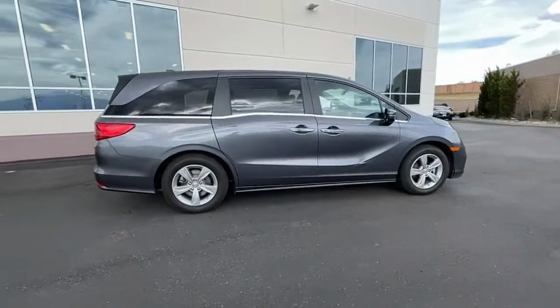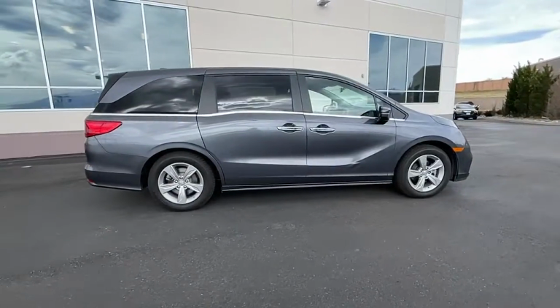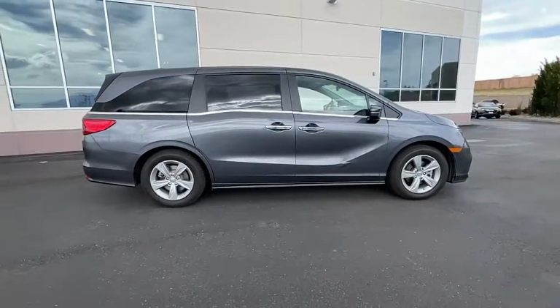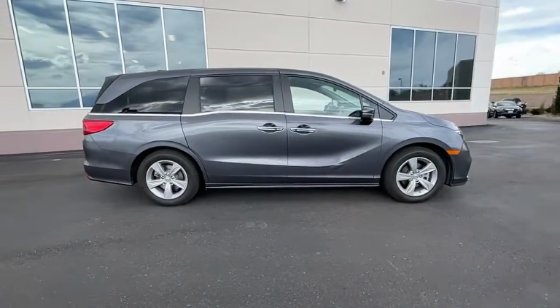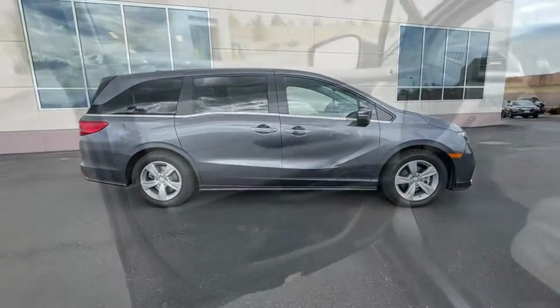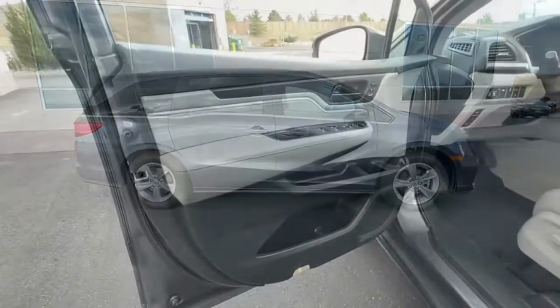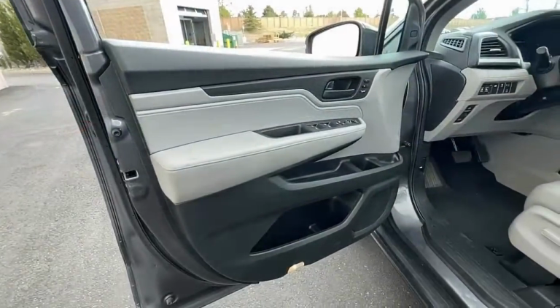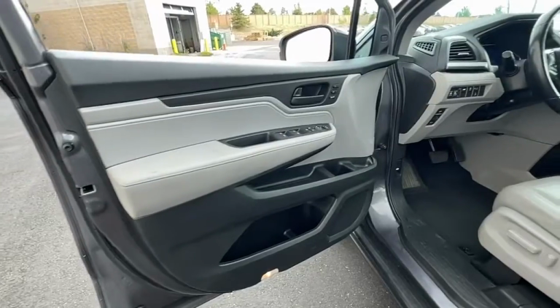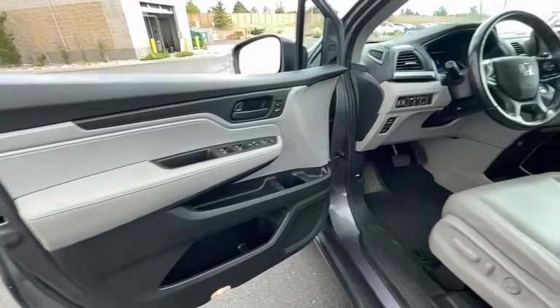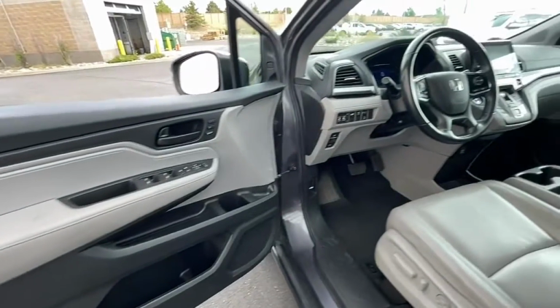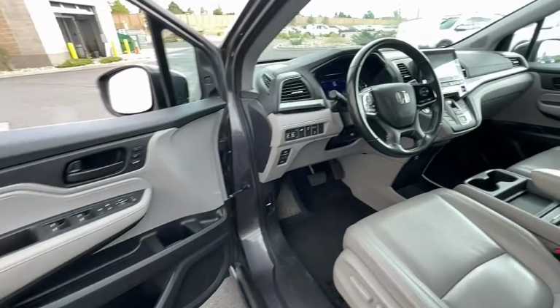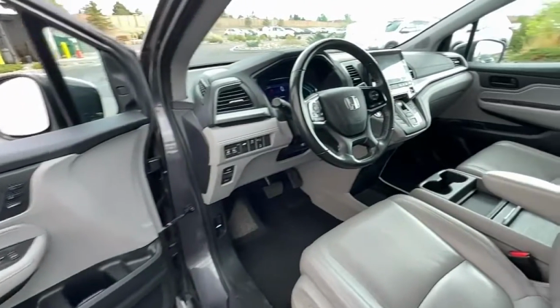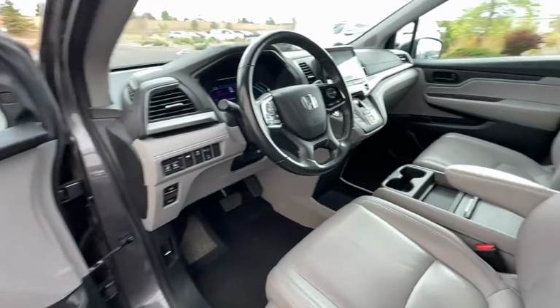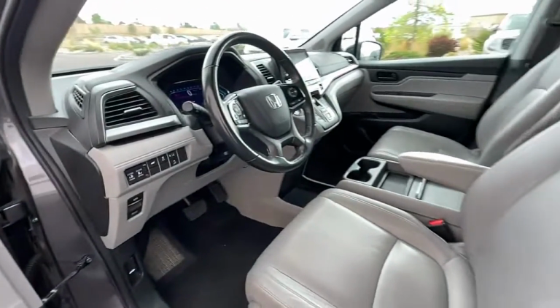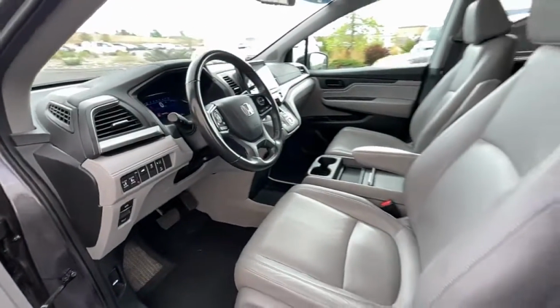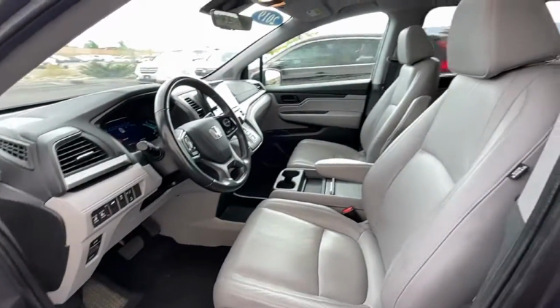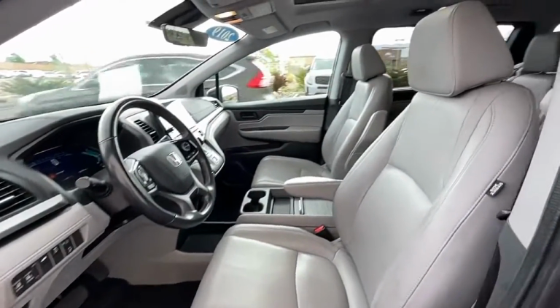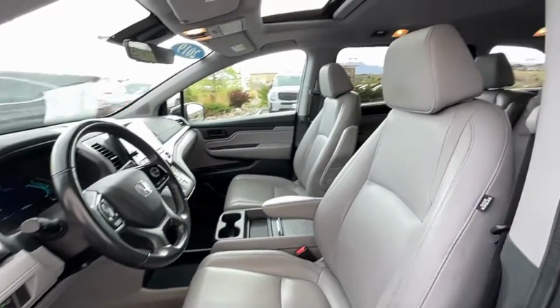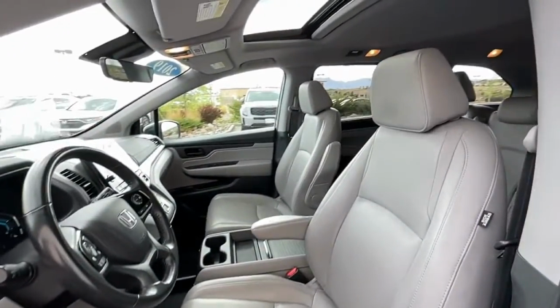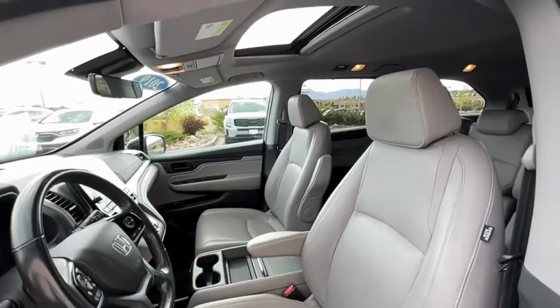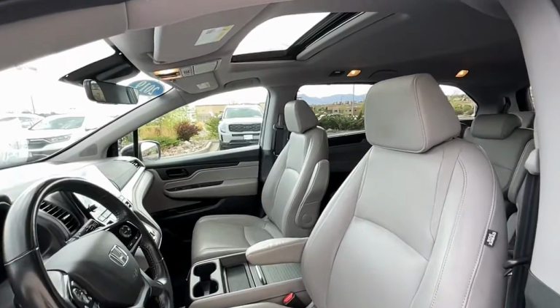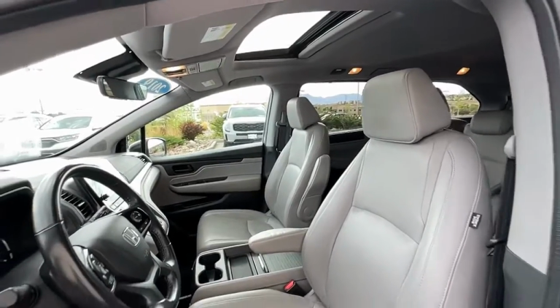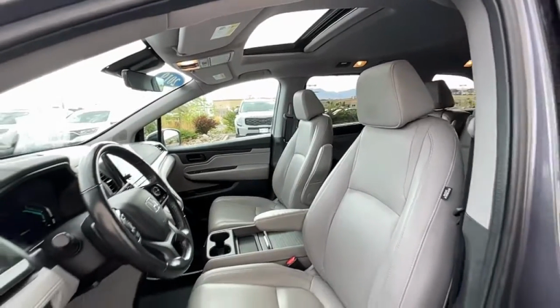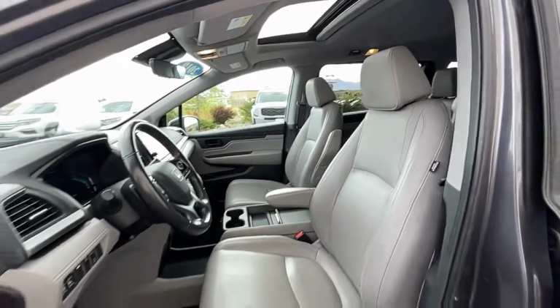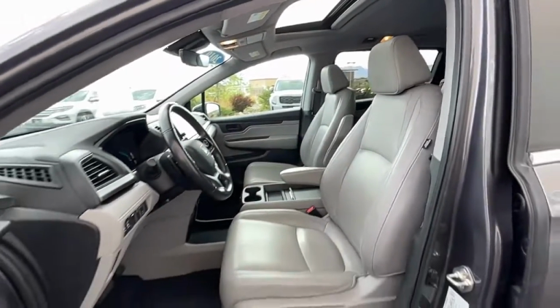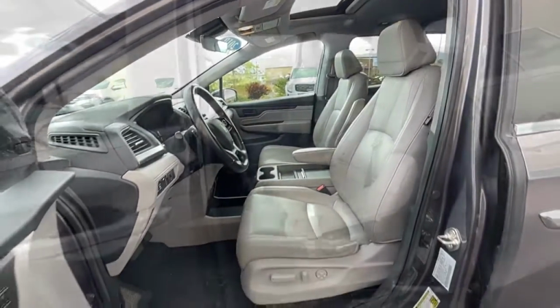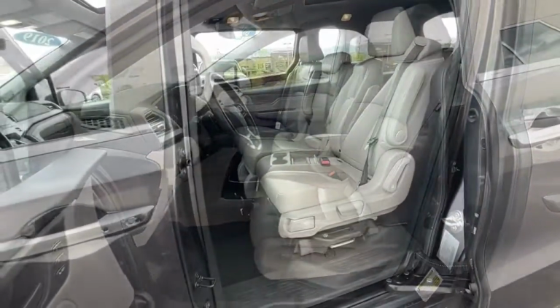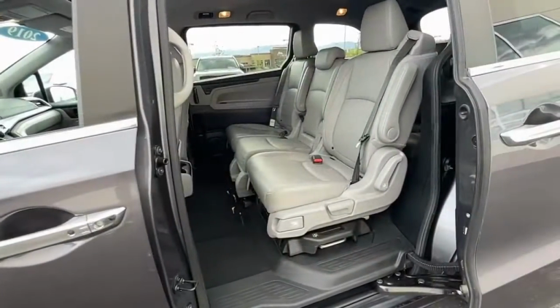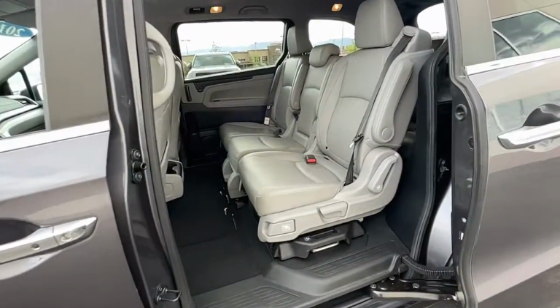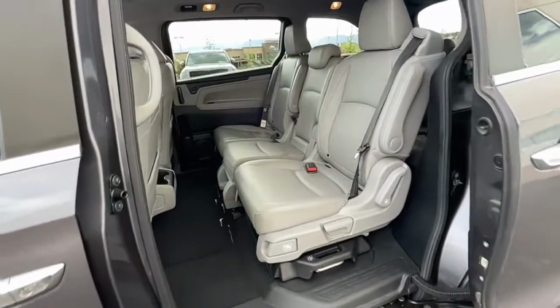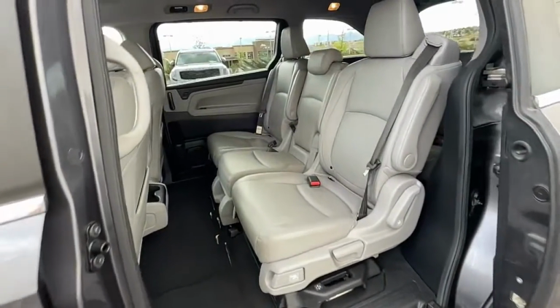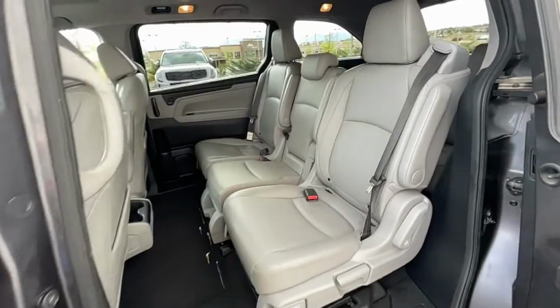Sun and moonroof, keyless entry, power liftgate, fog lamps, electronic stability control, Bluetooth, third row seat, seat memory, intermittent wipers, tire pressure monitoring system.